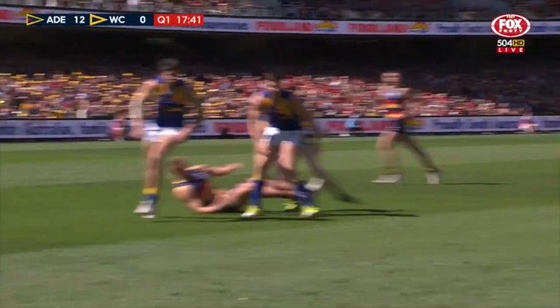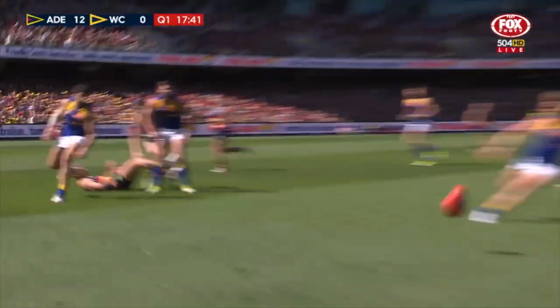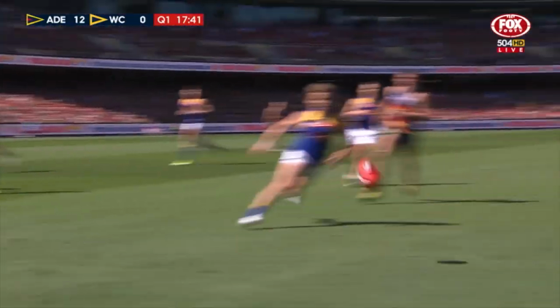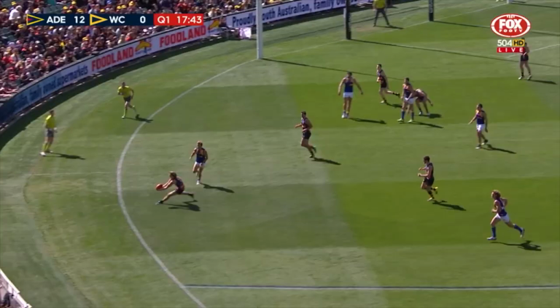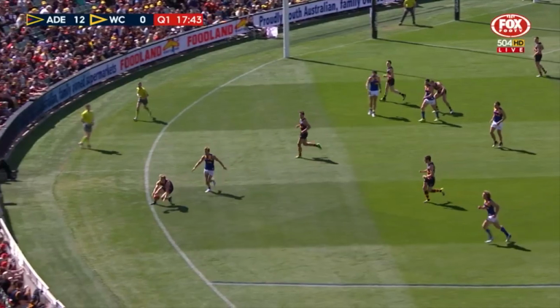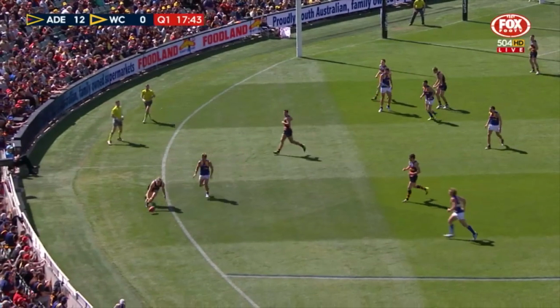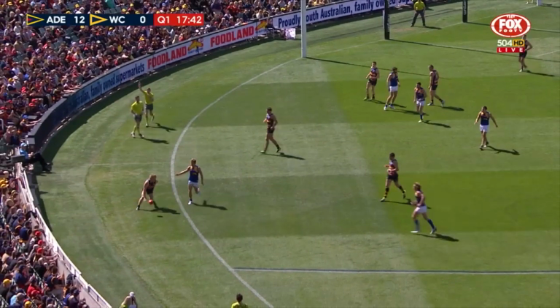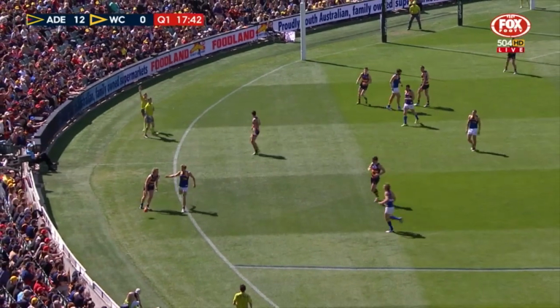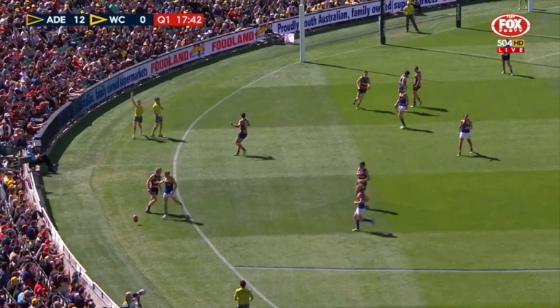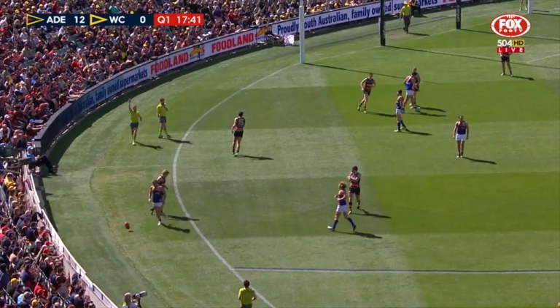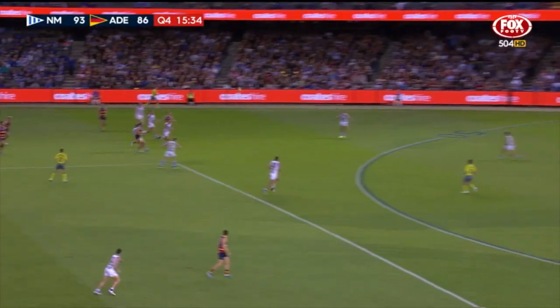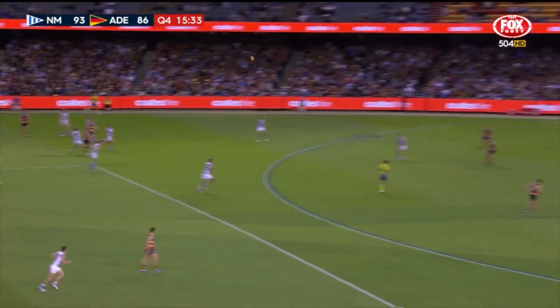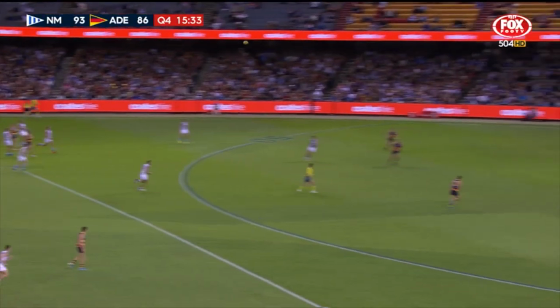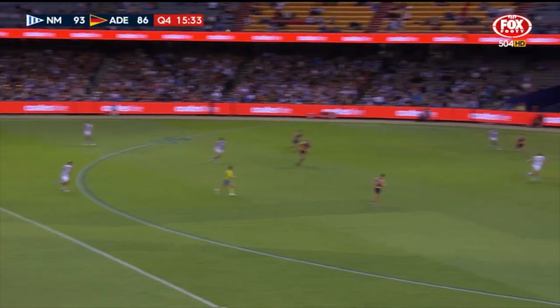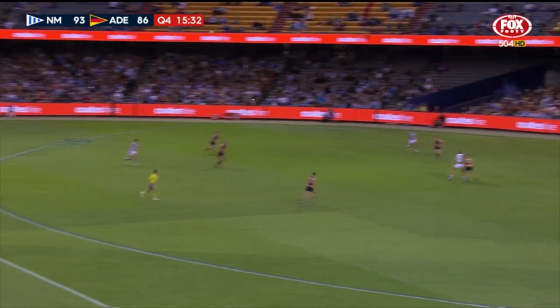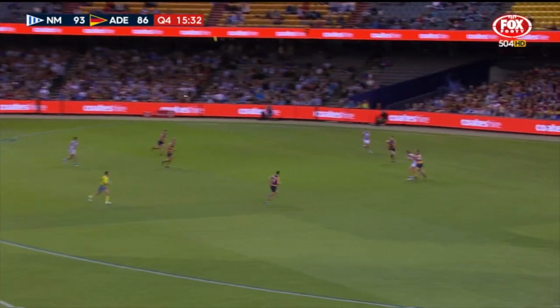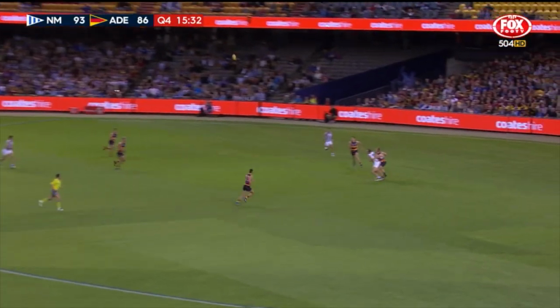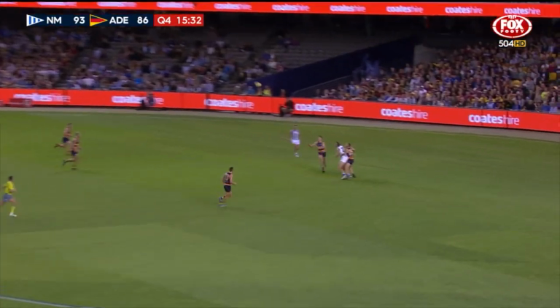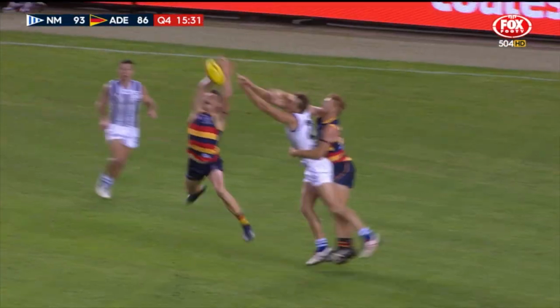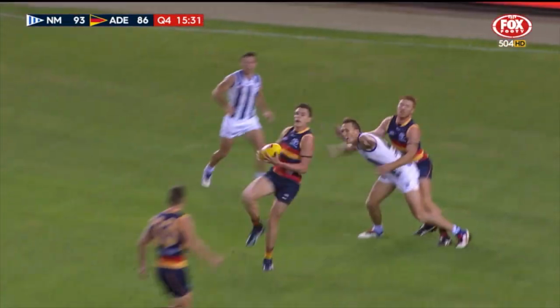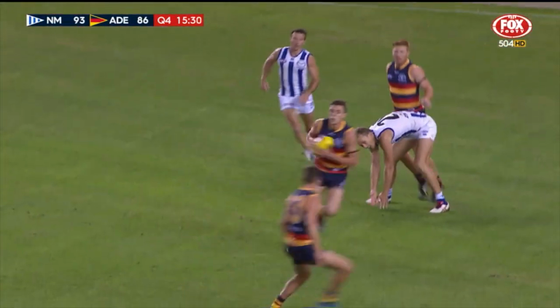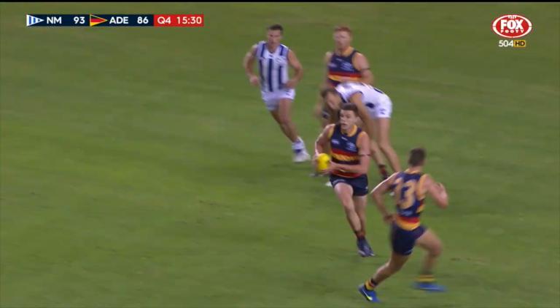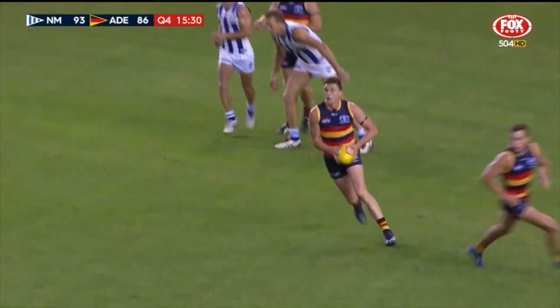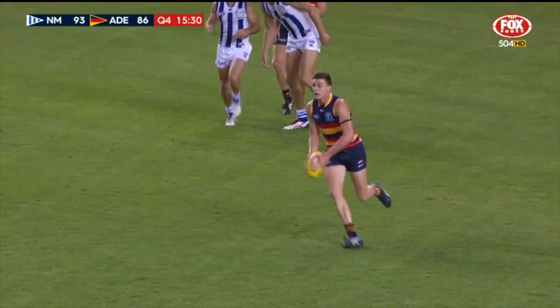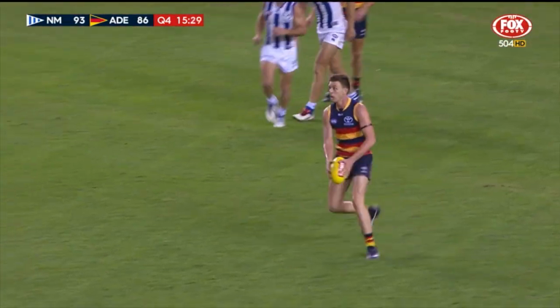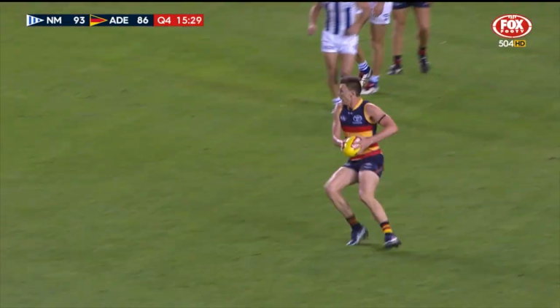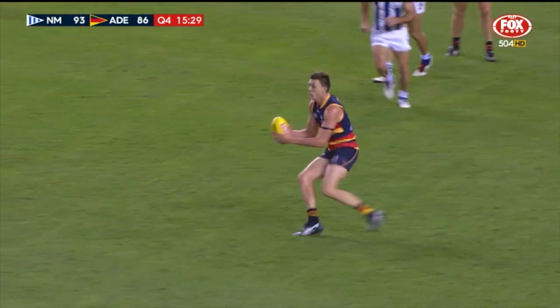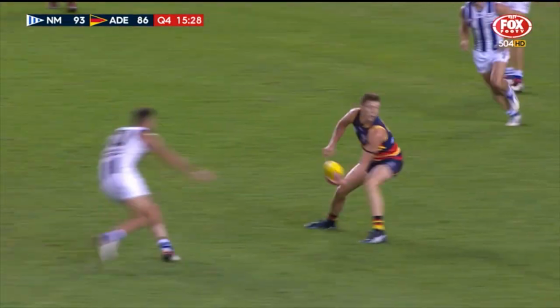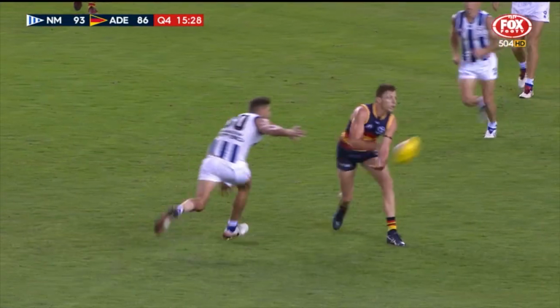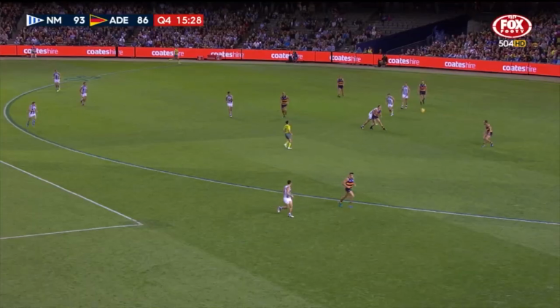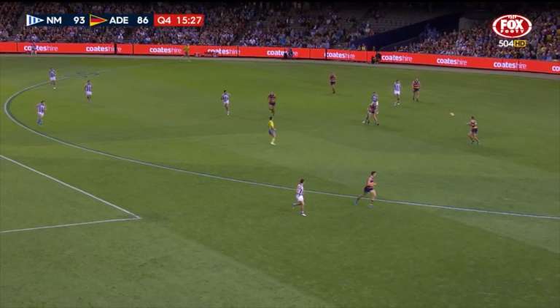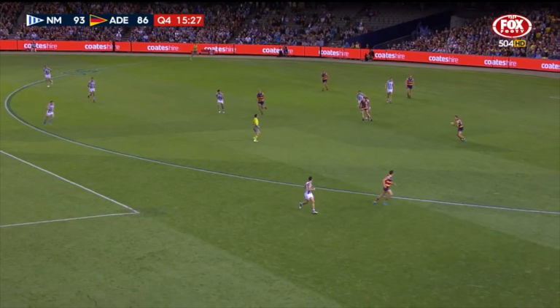but he got the support he needed at the last moment from Lever. Eventually he gets clear, he goes inside 50 — where's Petrie? Has to be the couple, coming across him. It was a good mark.